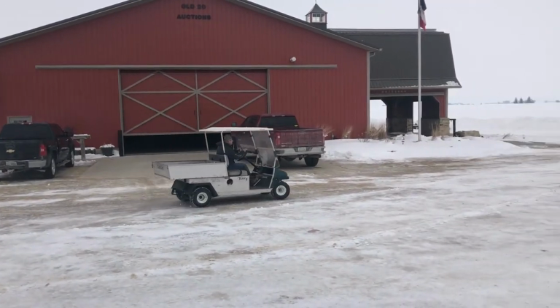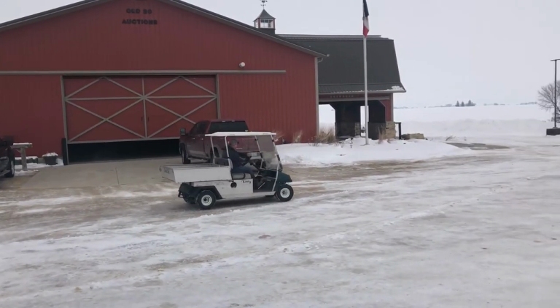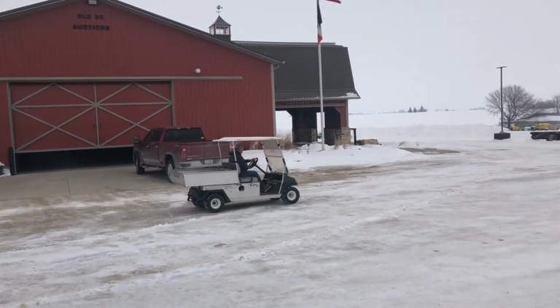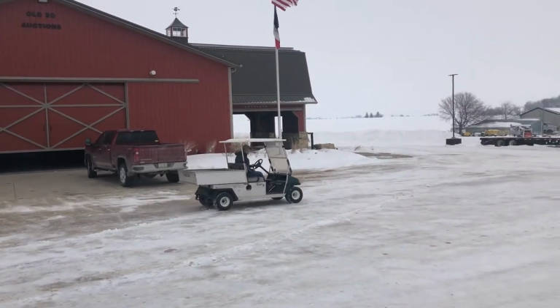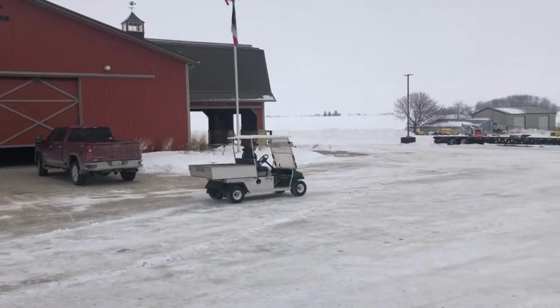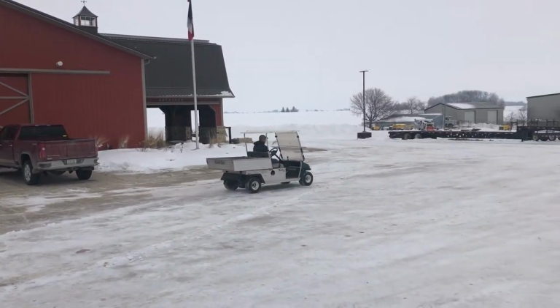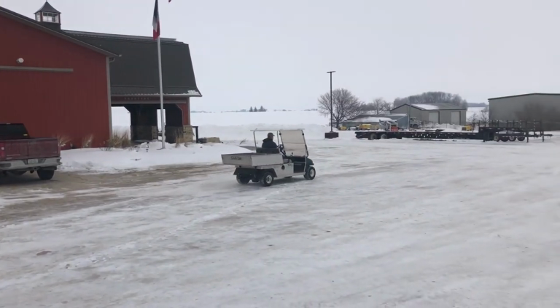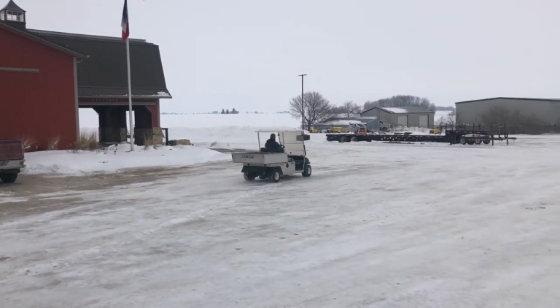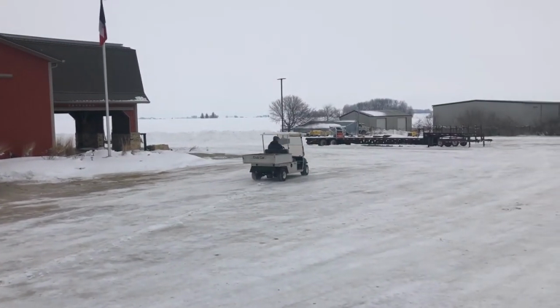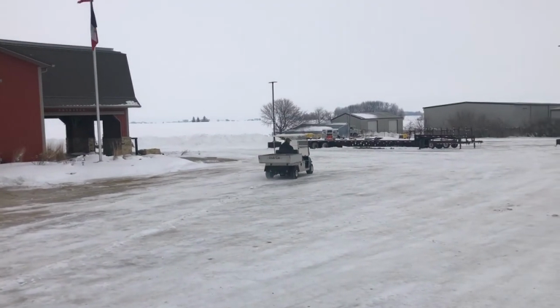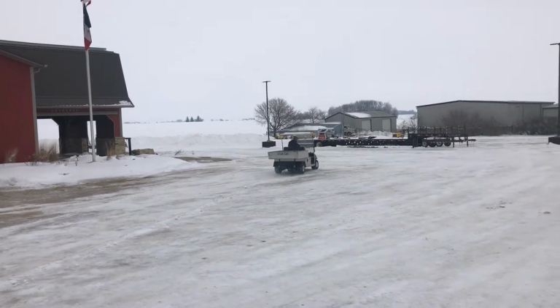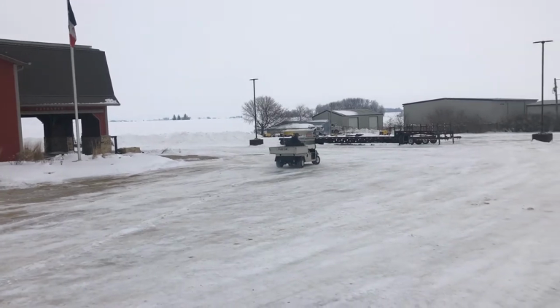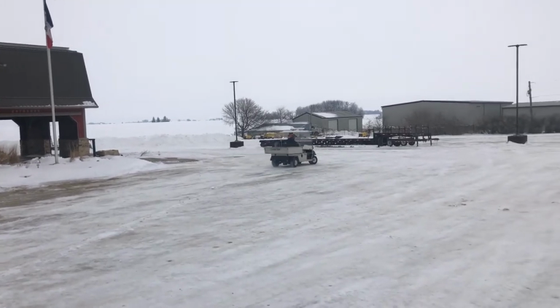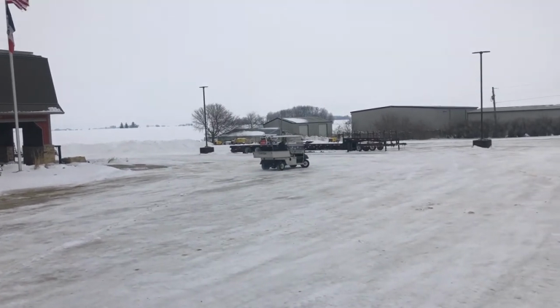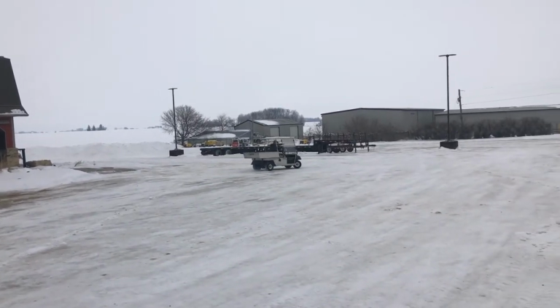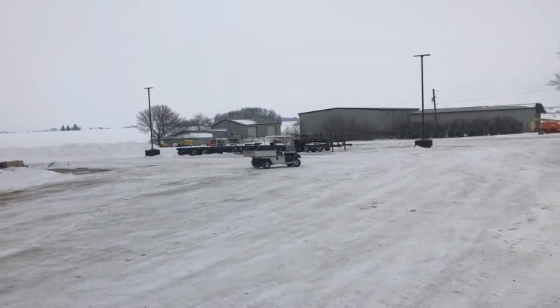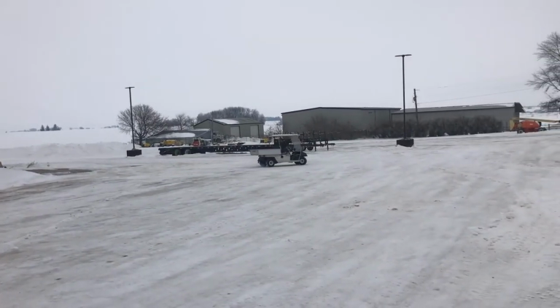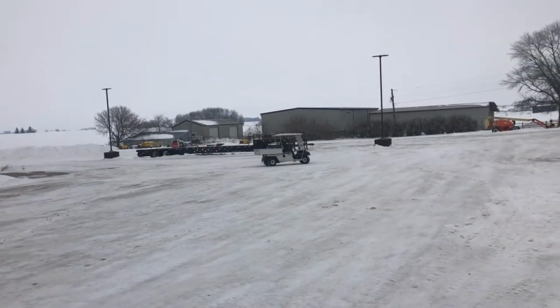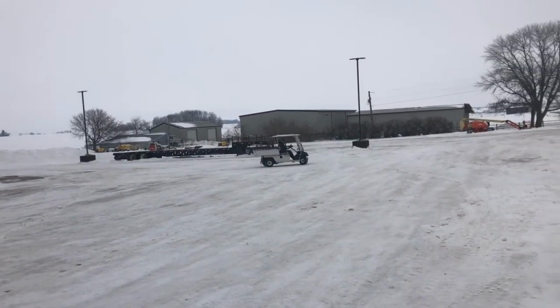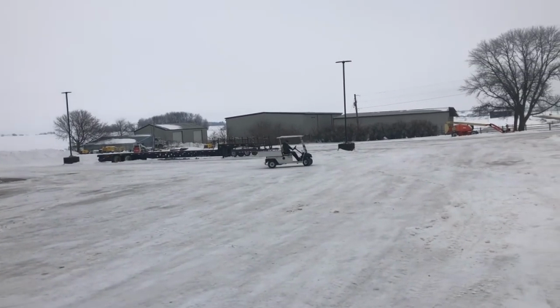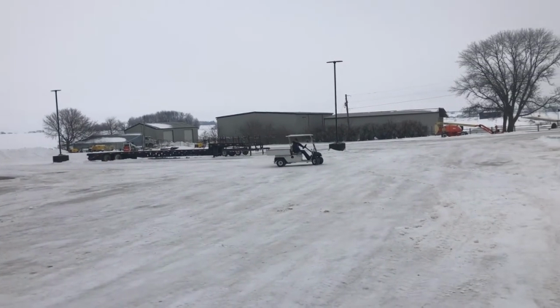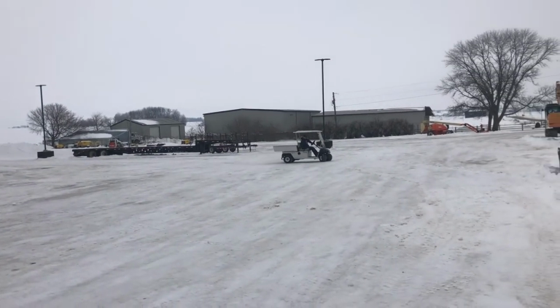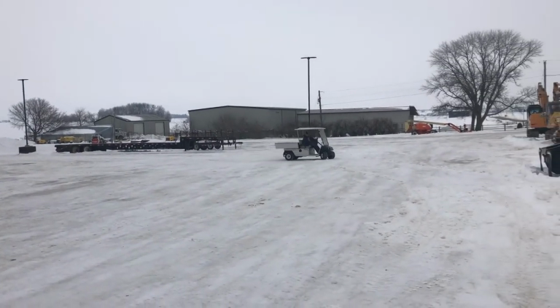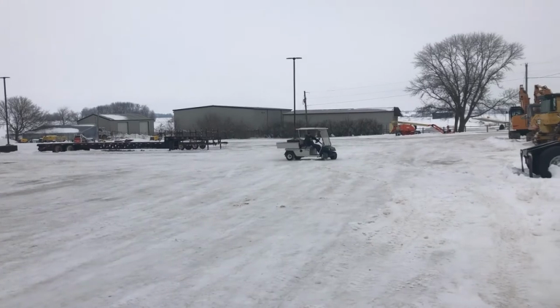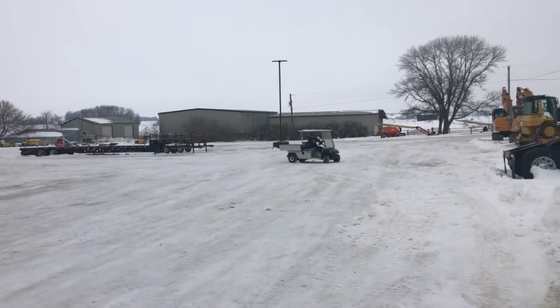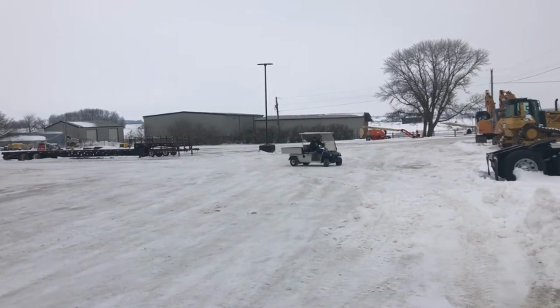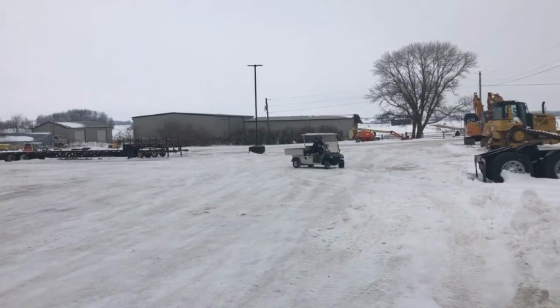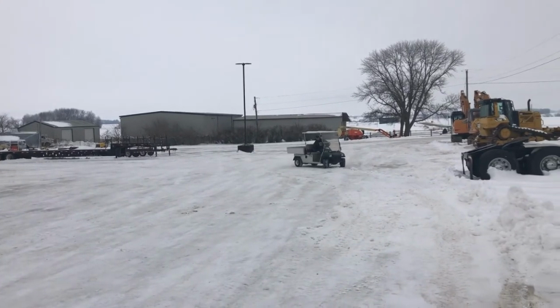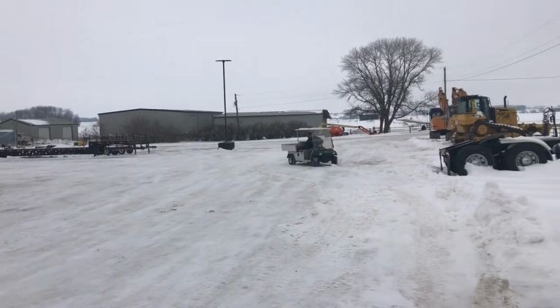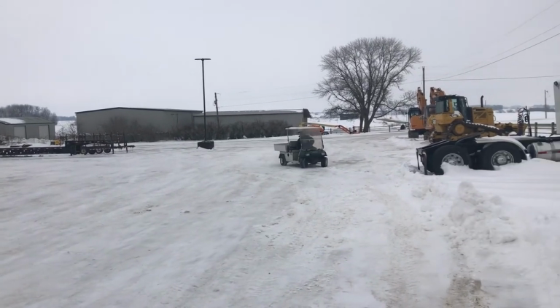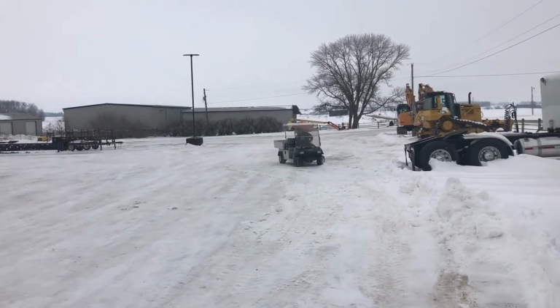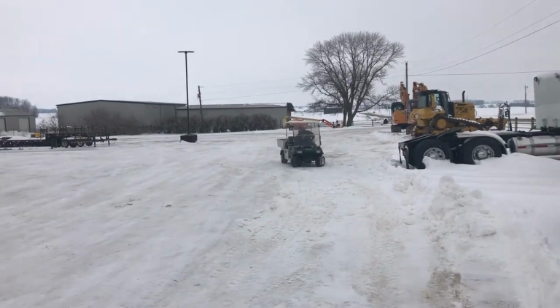We'll just spin her out — it goes forward-reverse, turns nice. We've drove it around just a little bit here on the lot, and it seems to be a pretty good run.